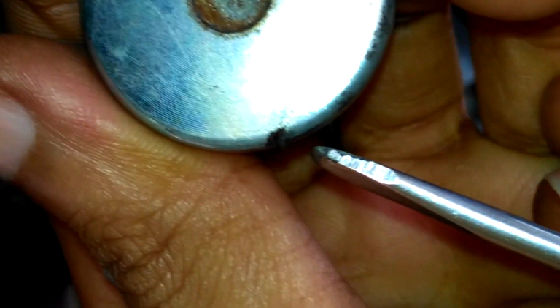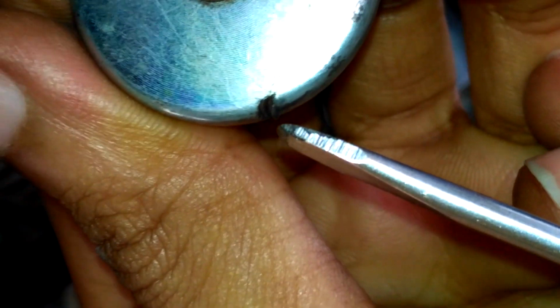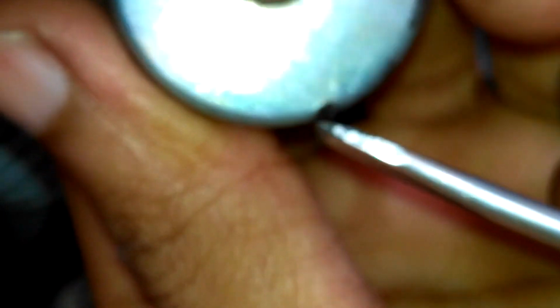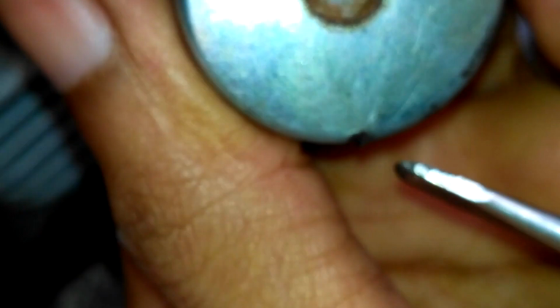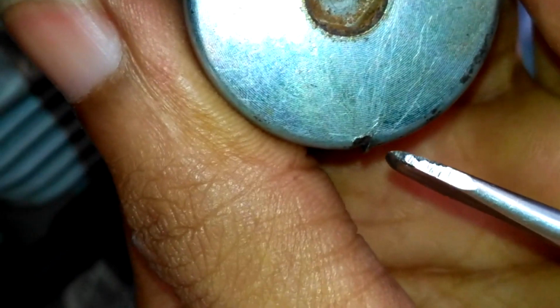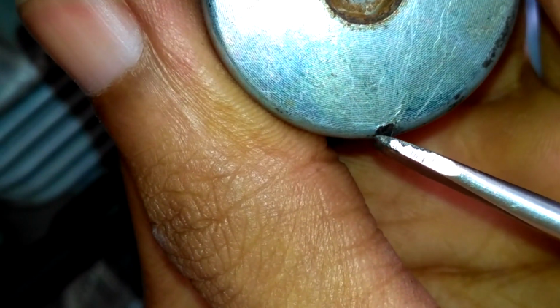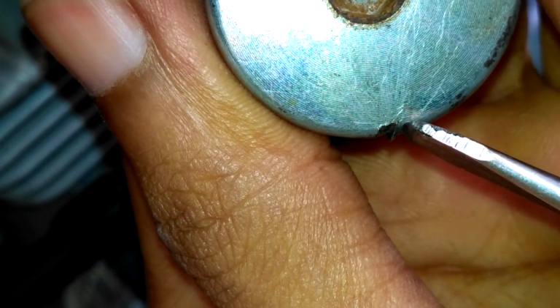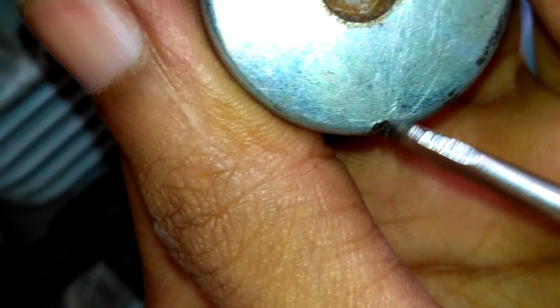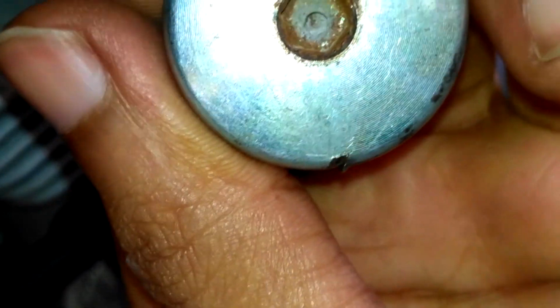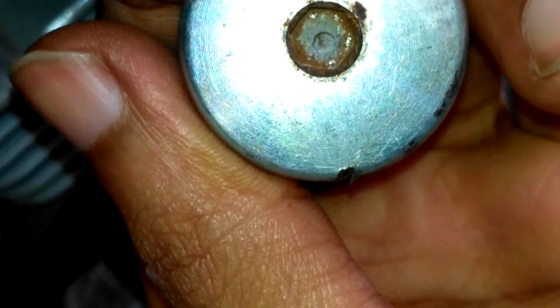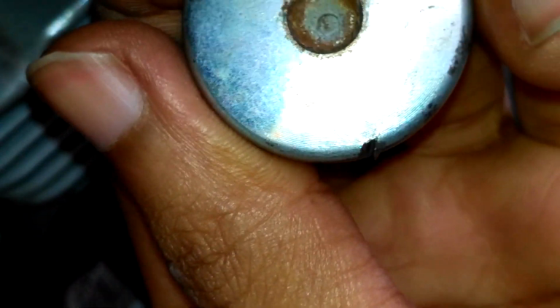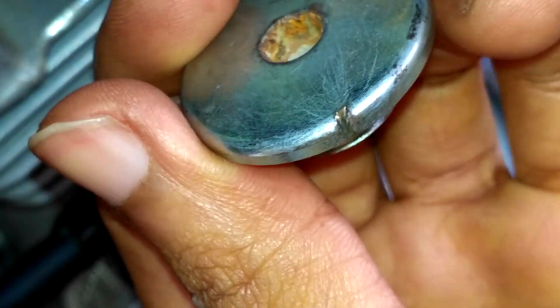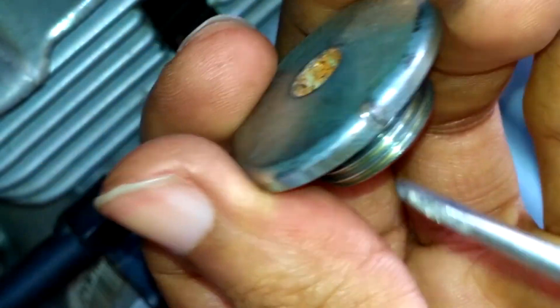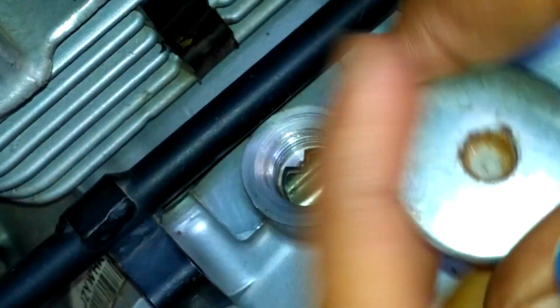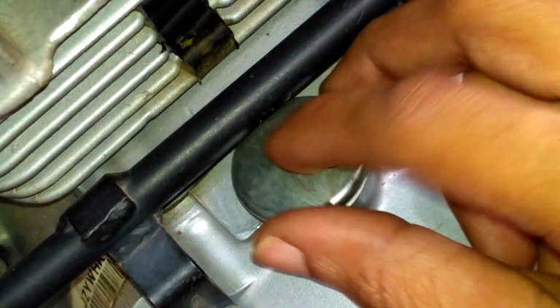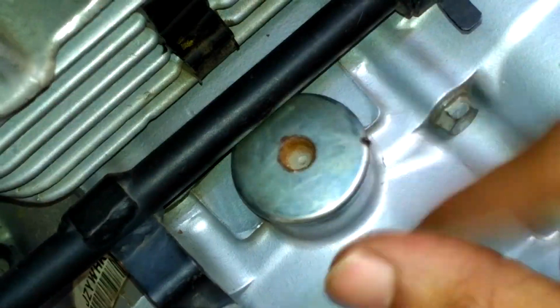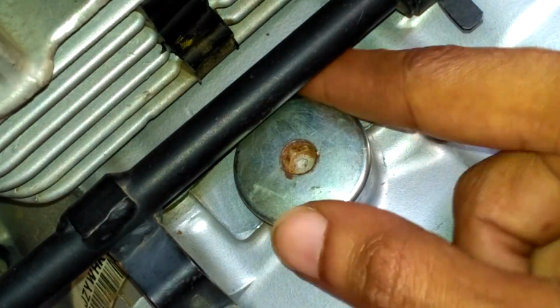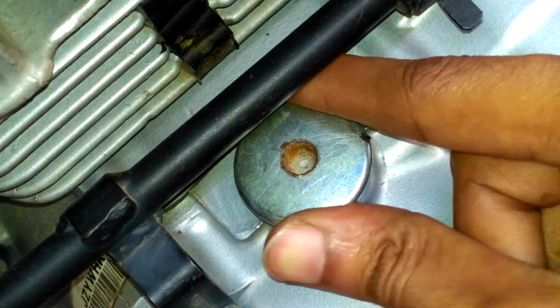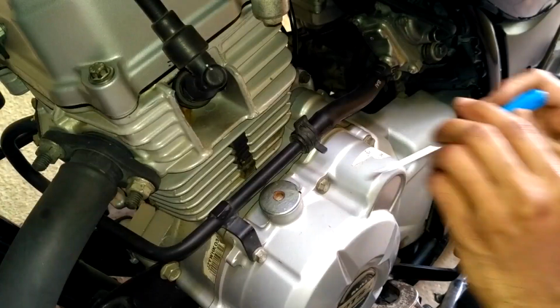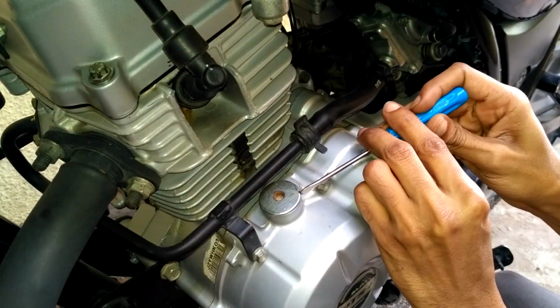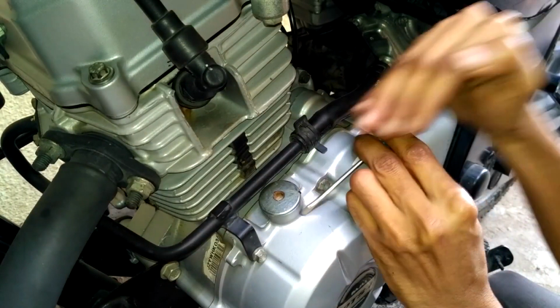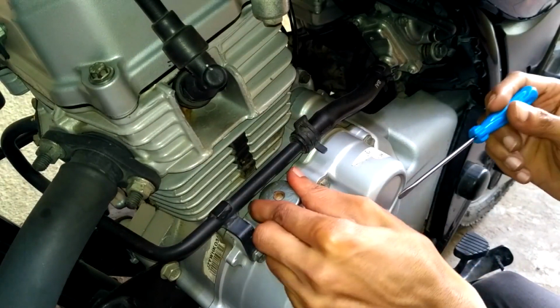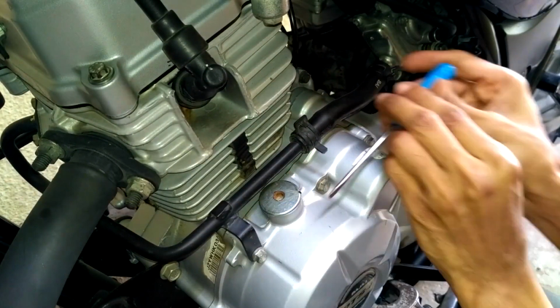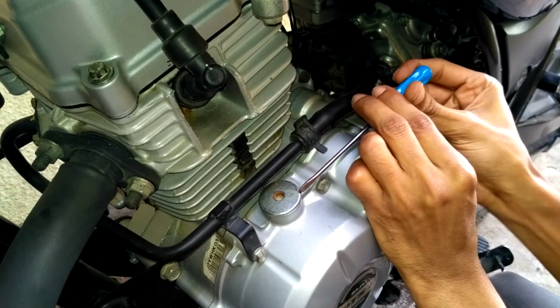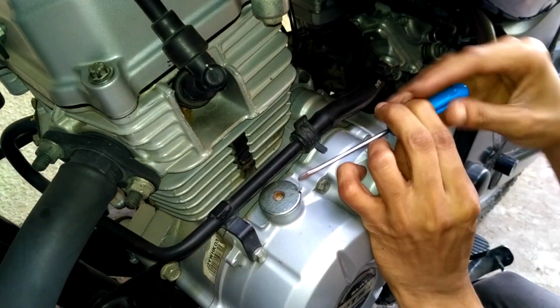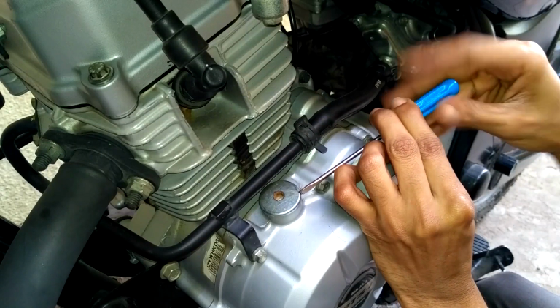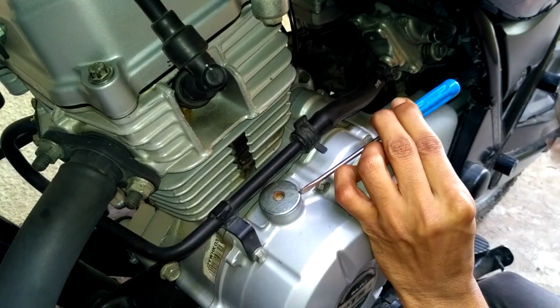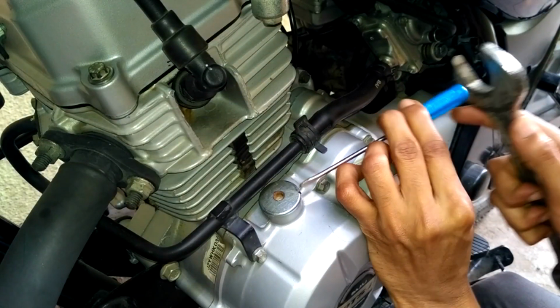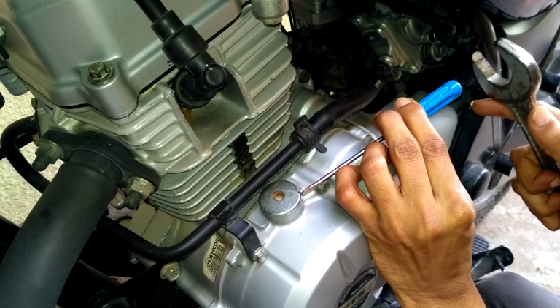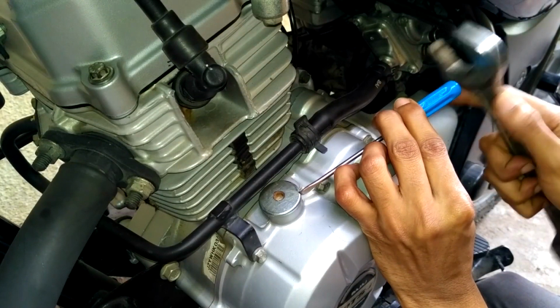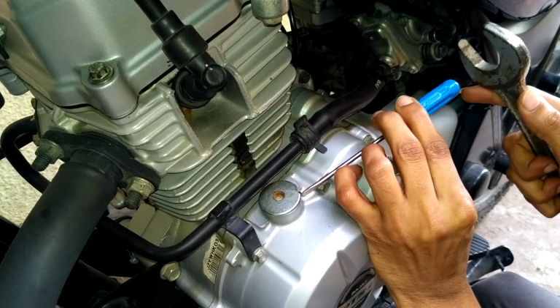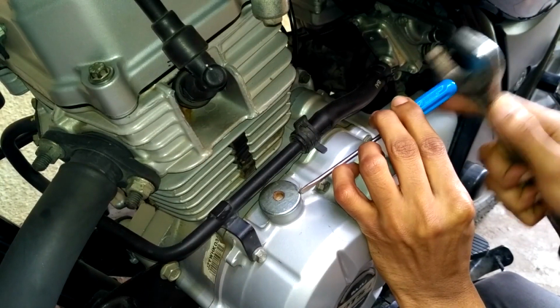I used the same groove for opening and closing the cap. Let me show how I close it back again — using the same screwdriver, I hit it with my hand or wrench in the clockwise direction and get it fixed.